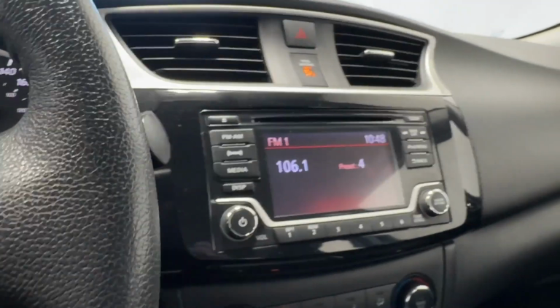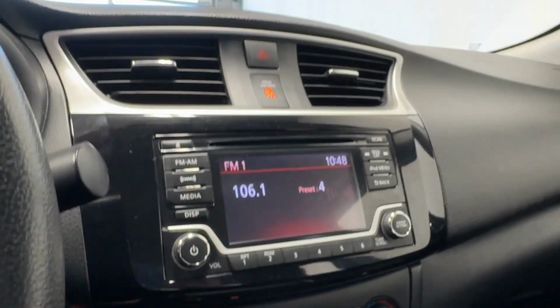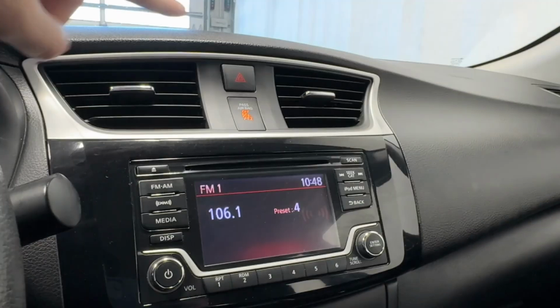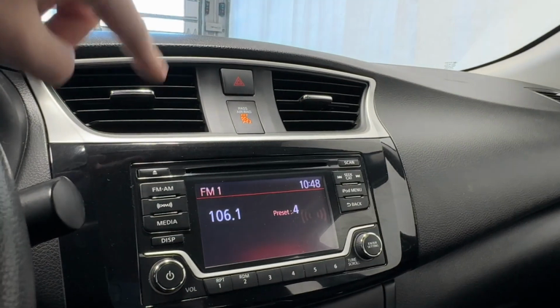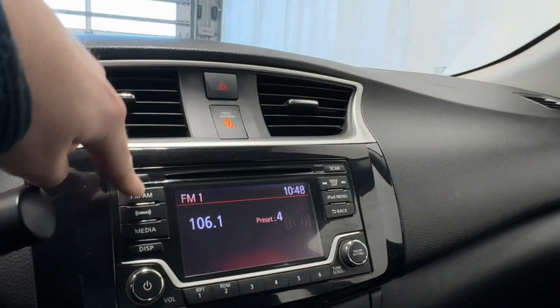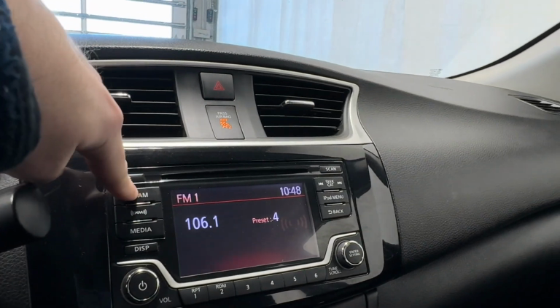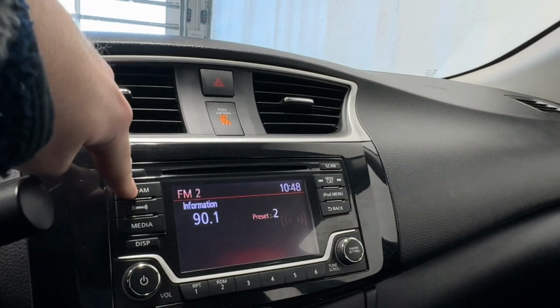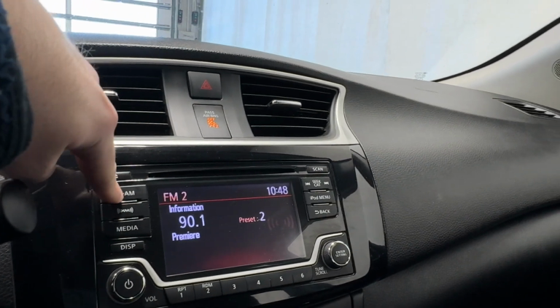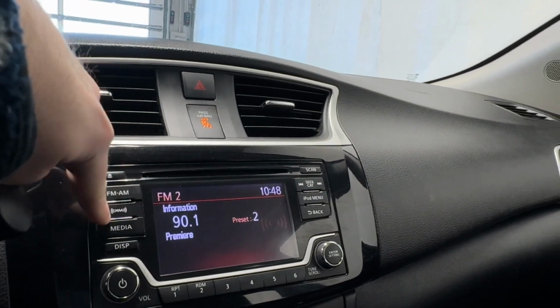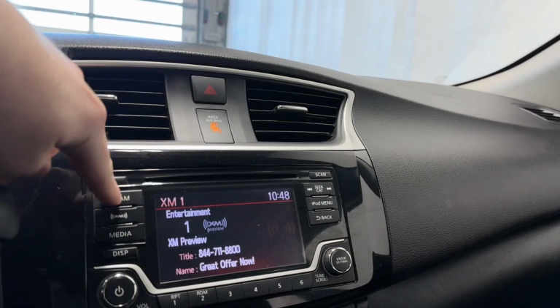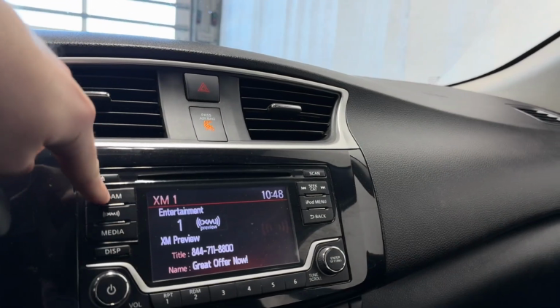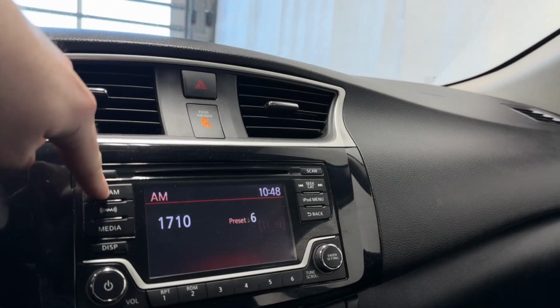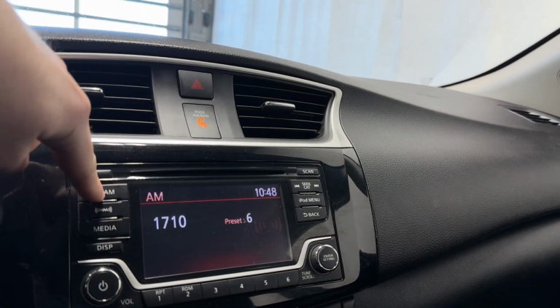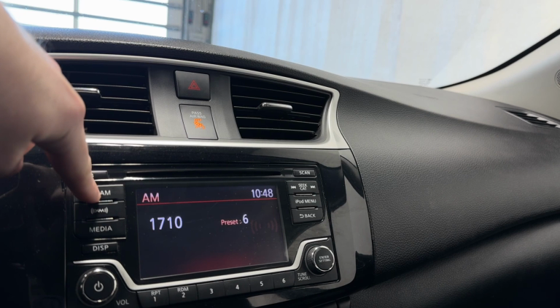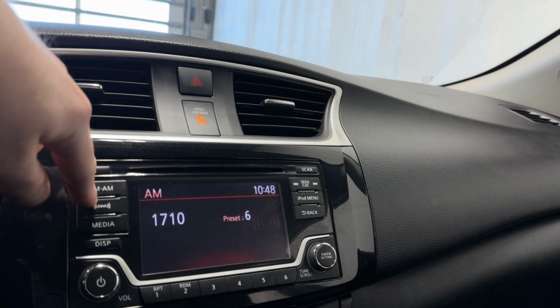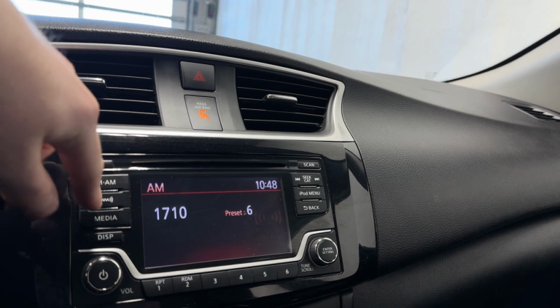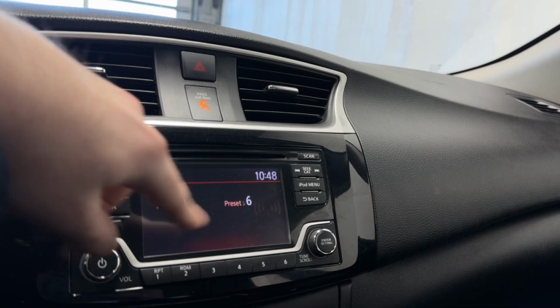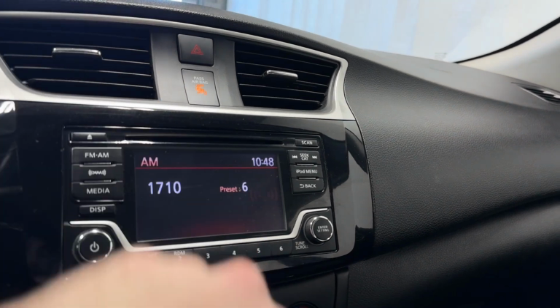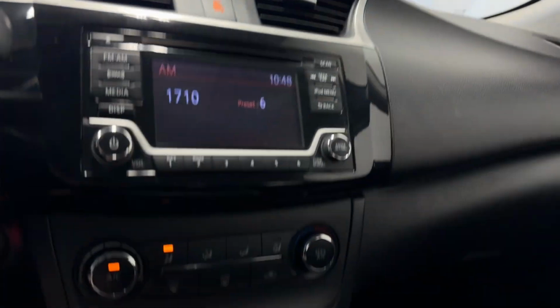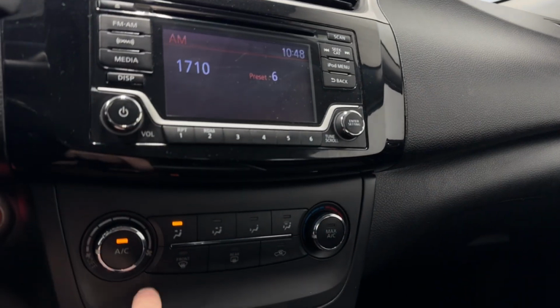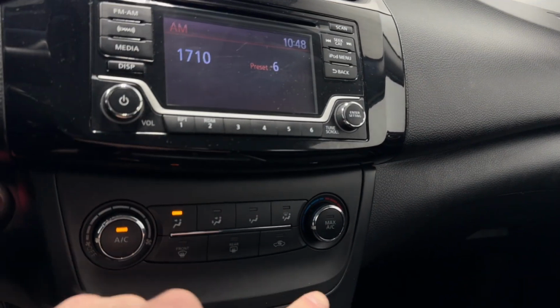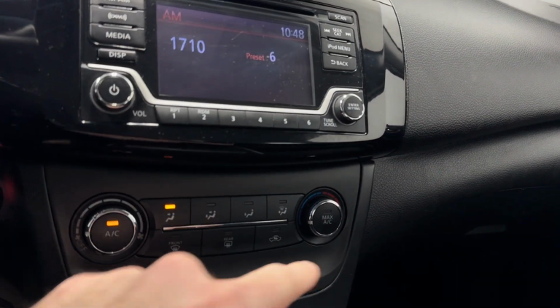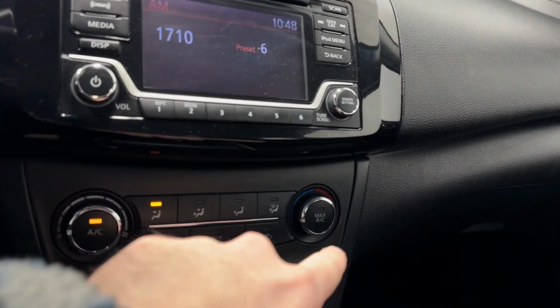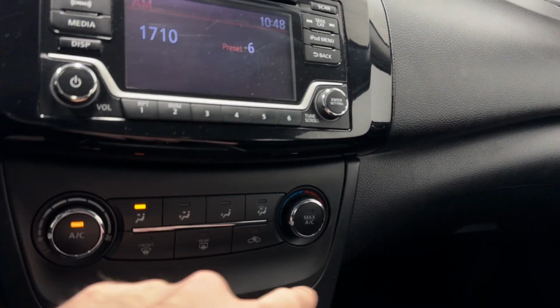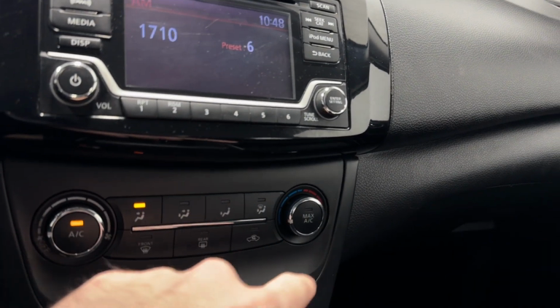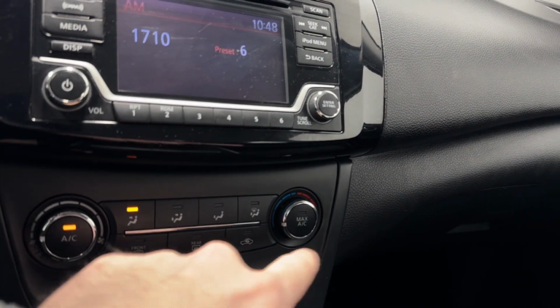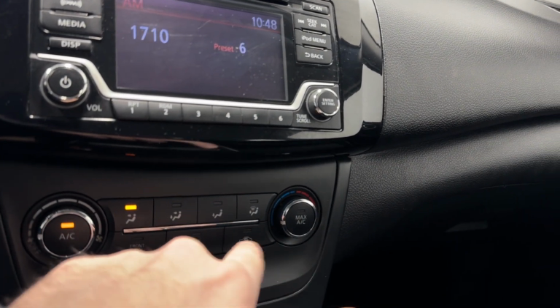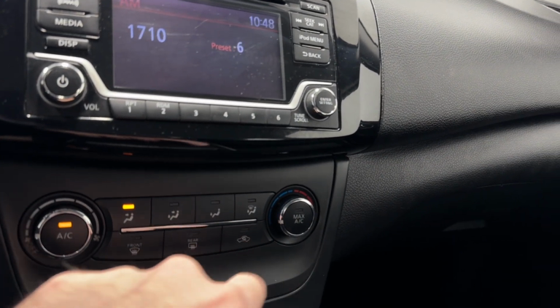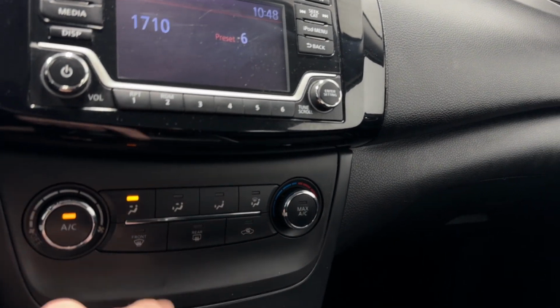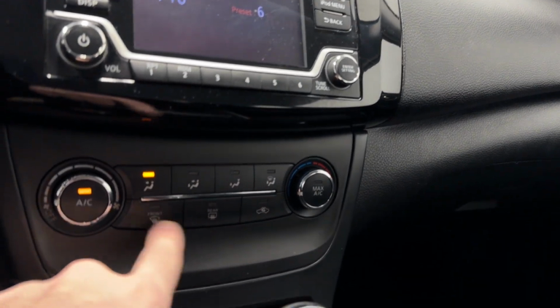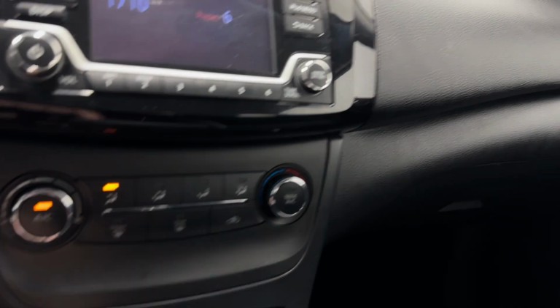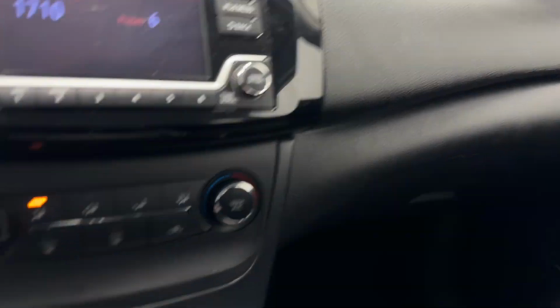Infotainment, air vents, hazard lights. Got AM, FM, and Sirius XM radio available. Volume and tuner rockers, fan controls, and AC button.